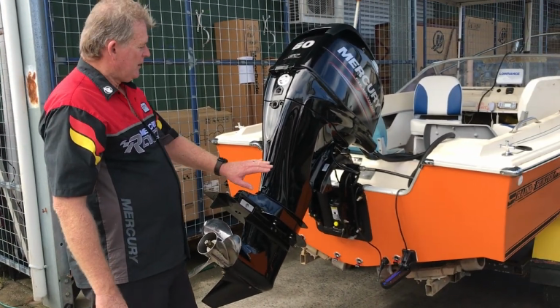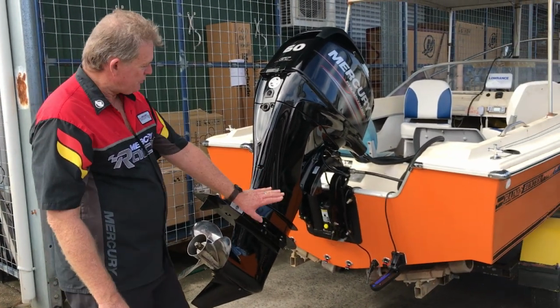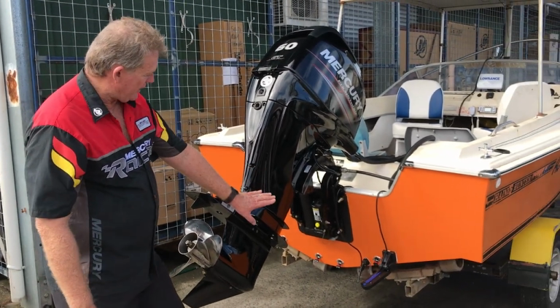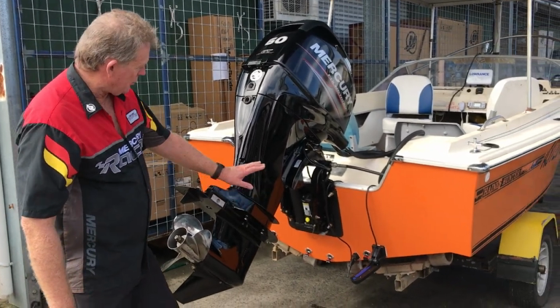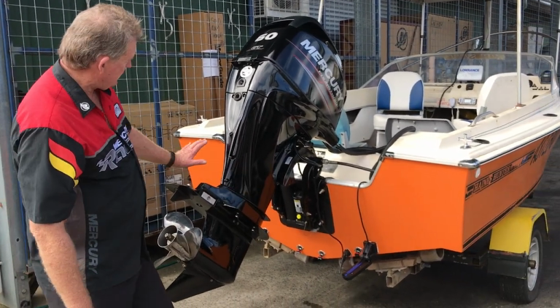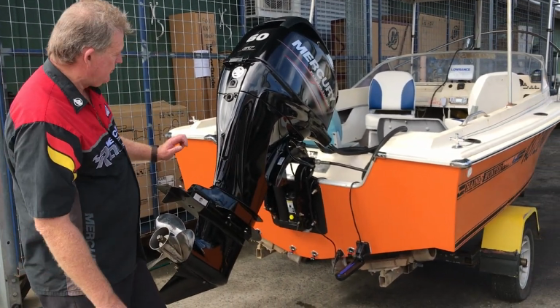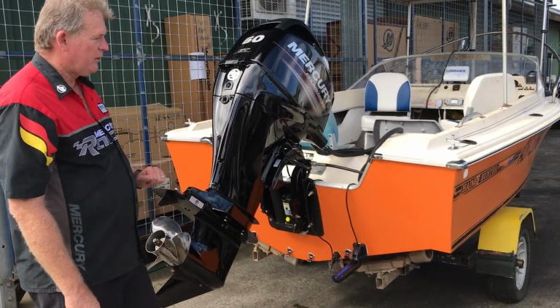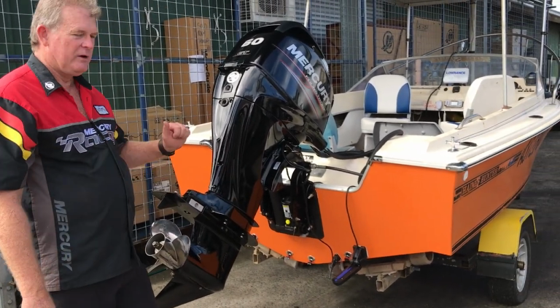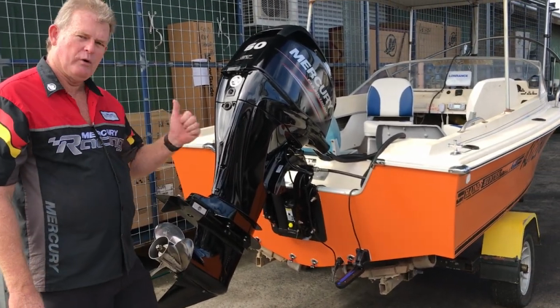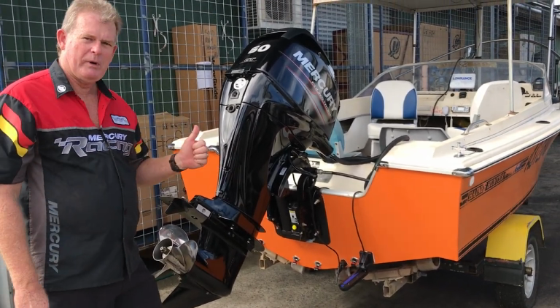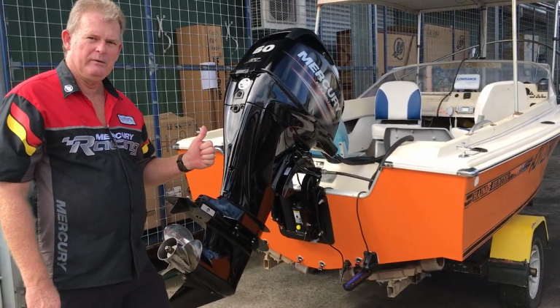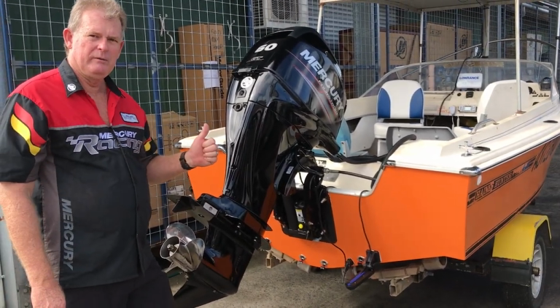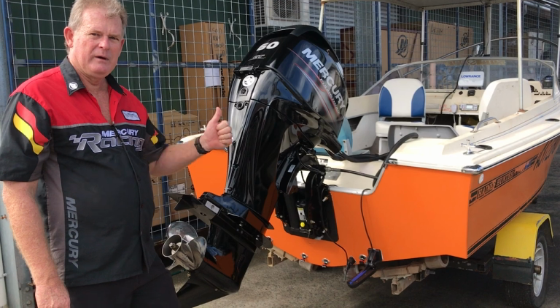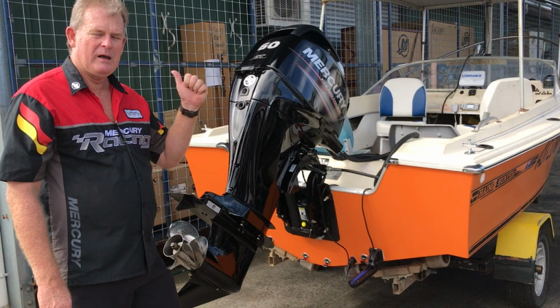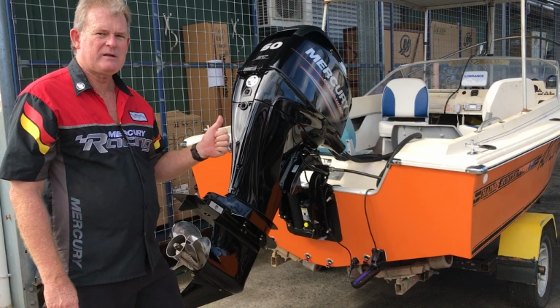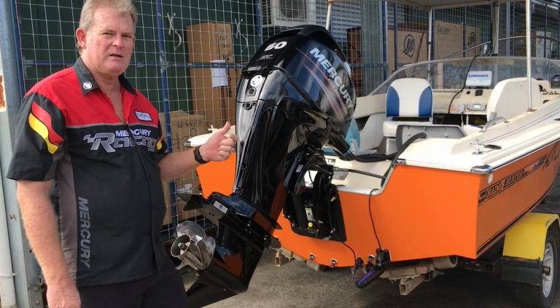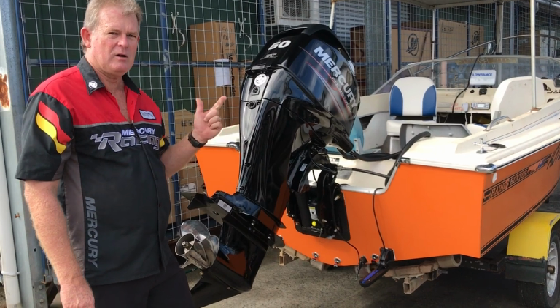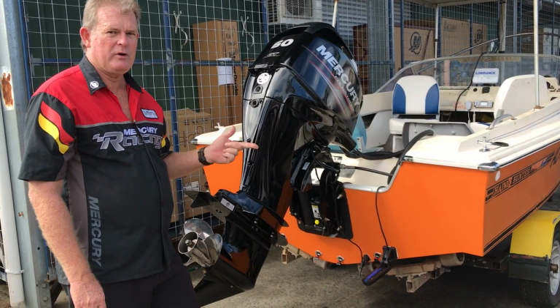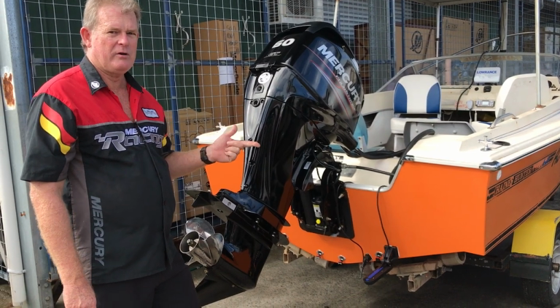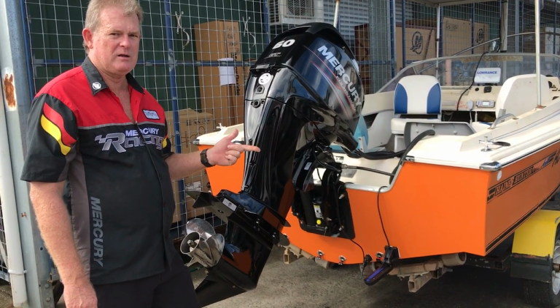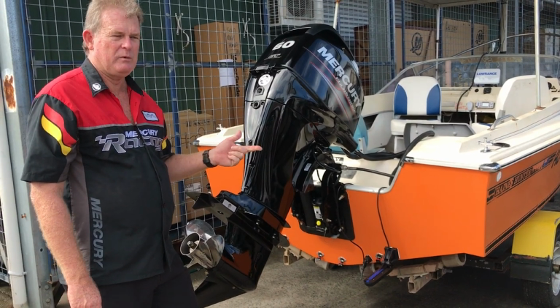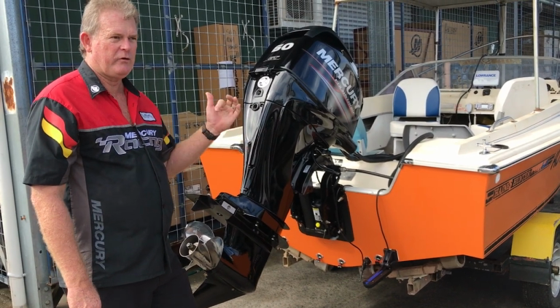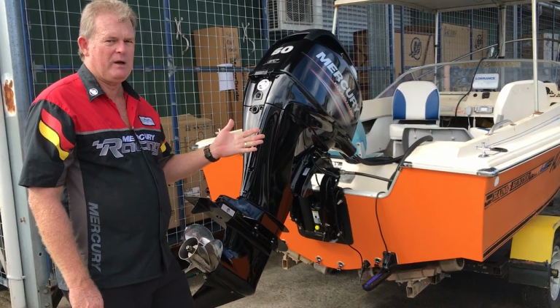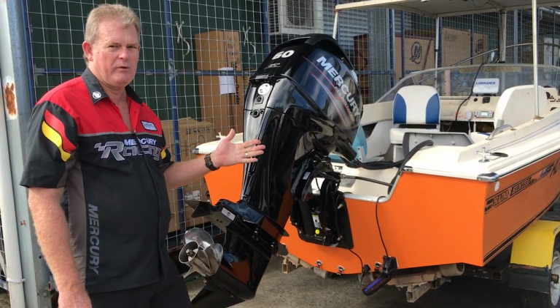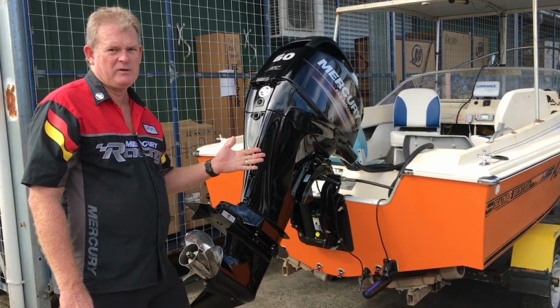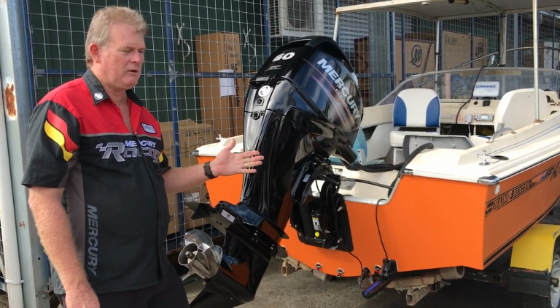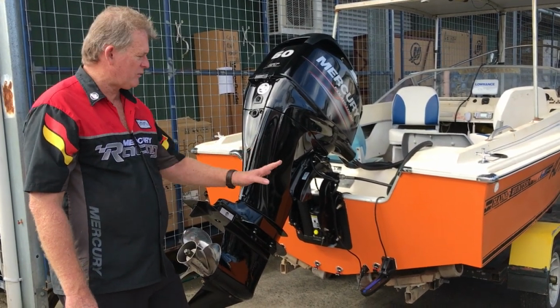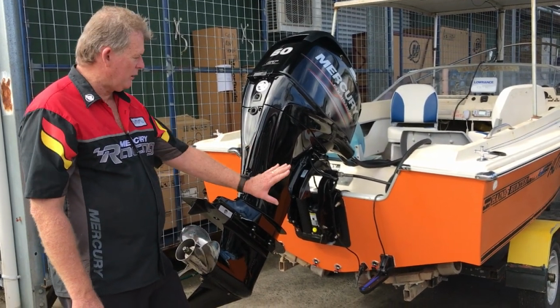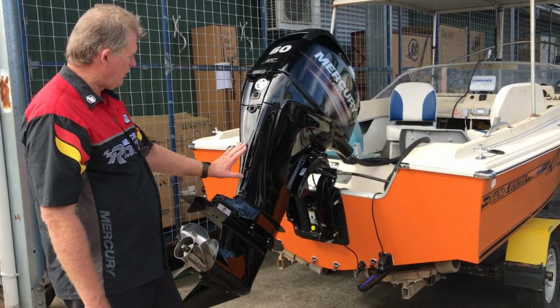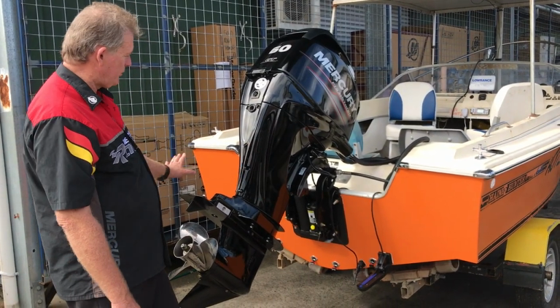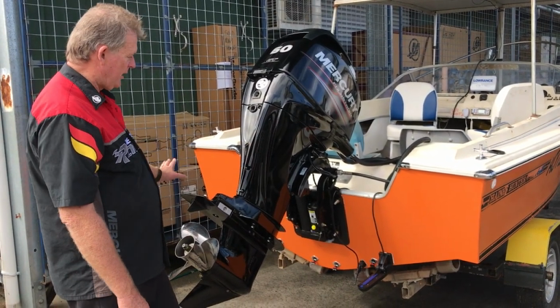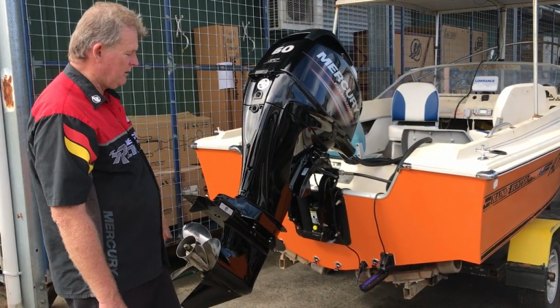This boat has got it — the current owner has bought the boat knowing he's got to put a new transom in, which costs about $4,000. That's why it looks like it's giving in.